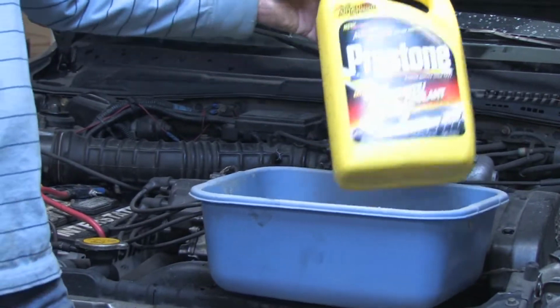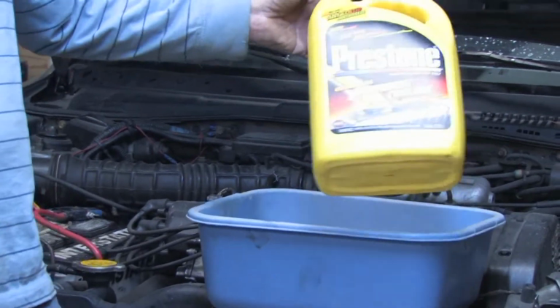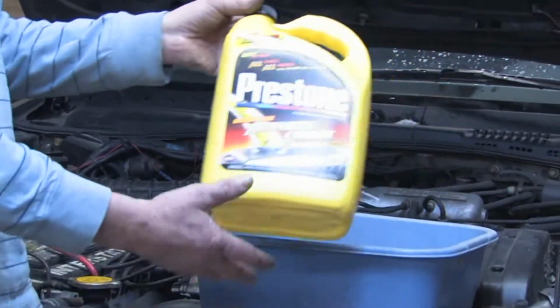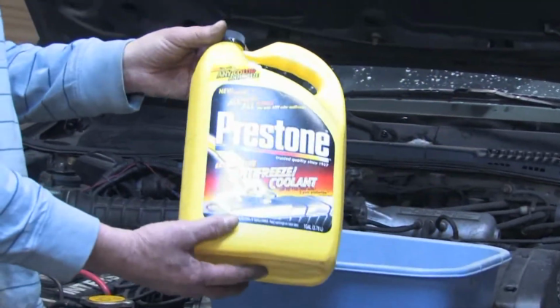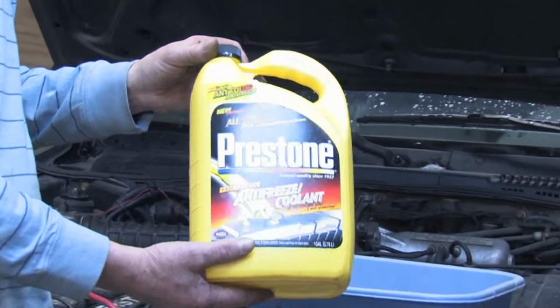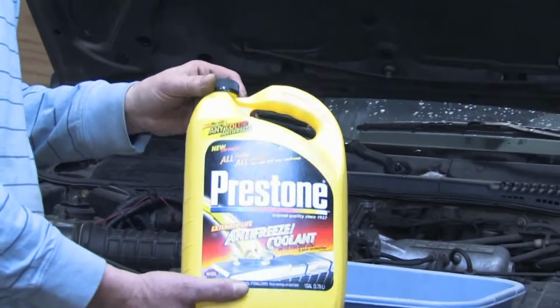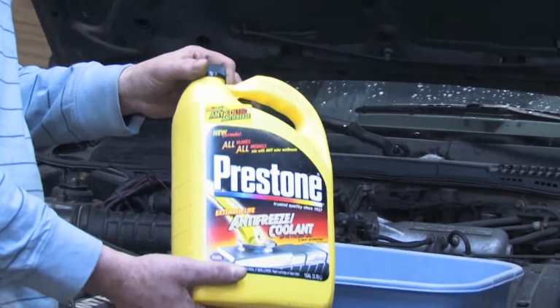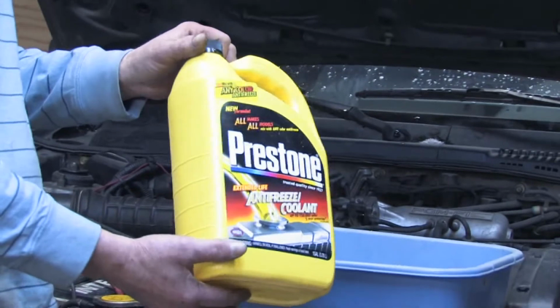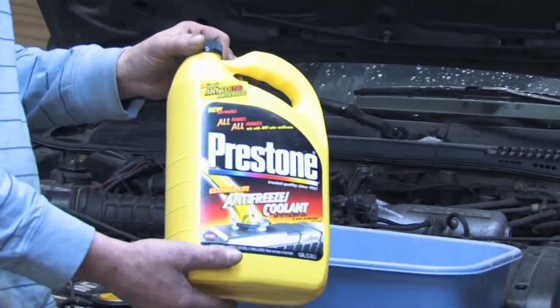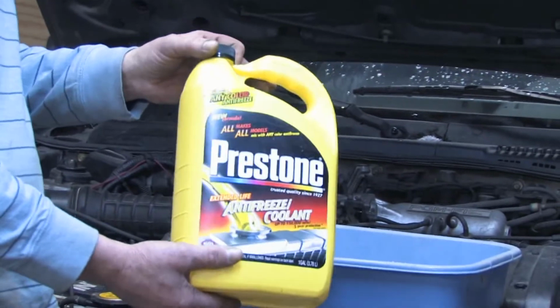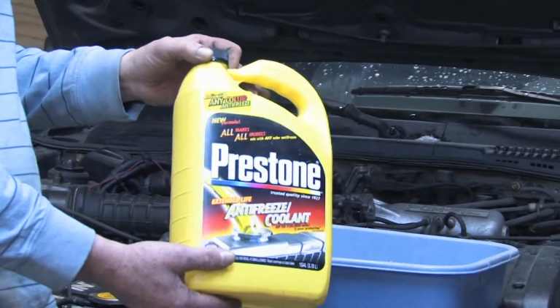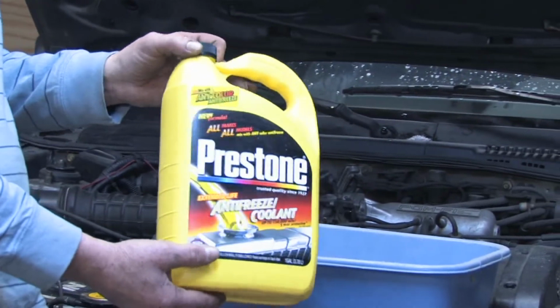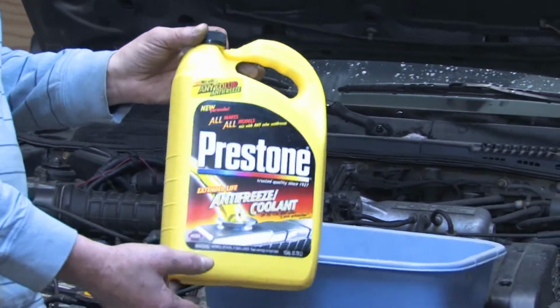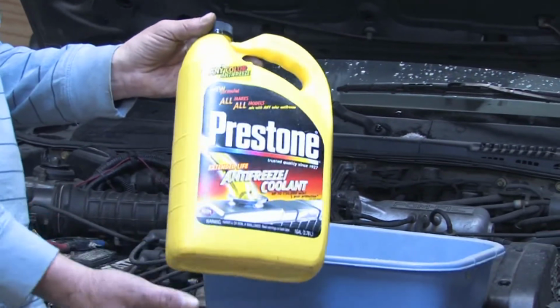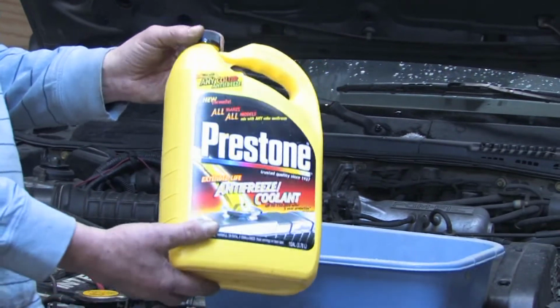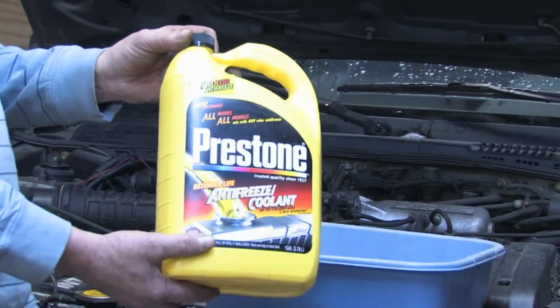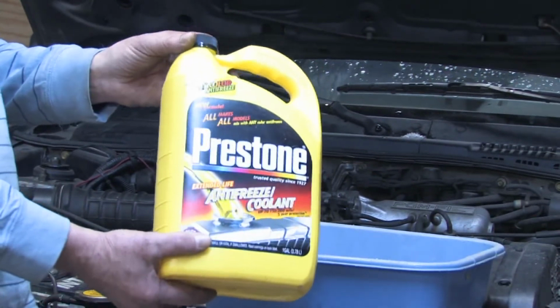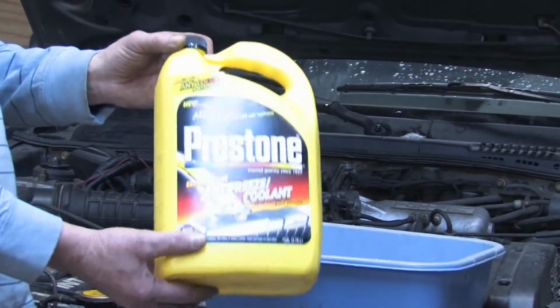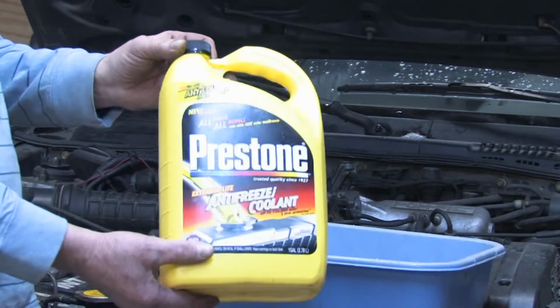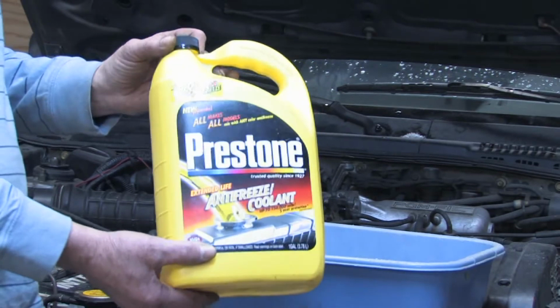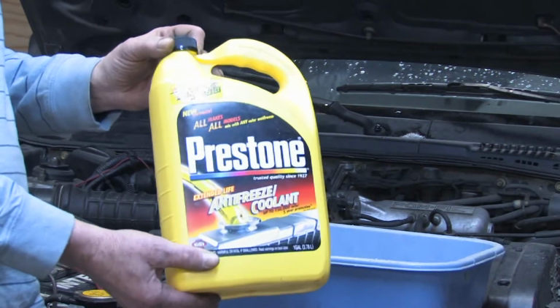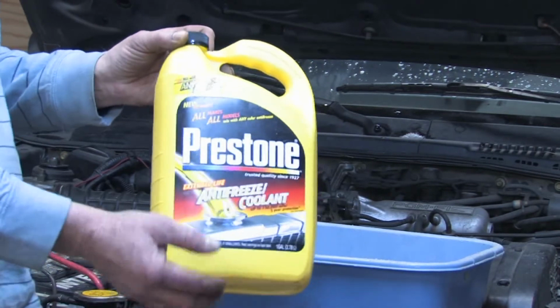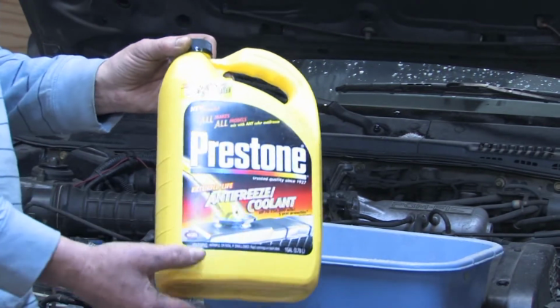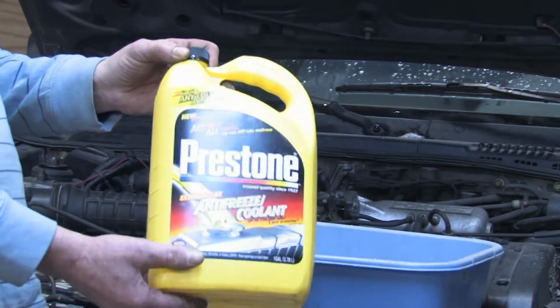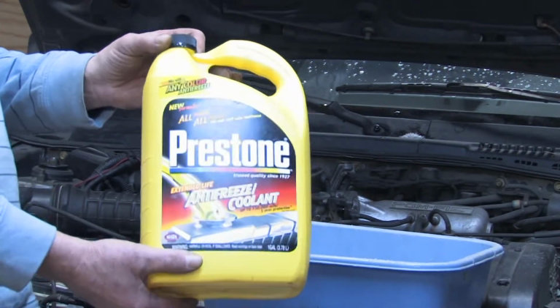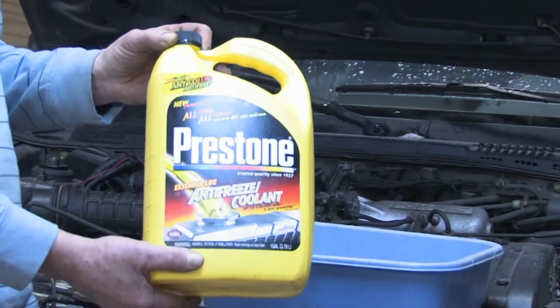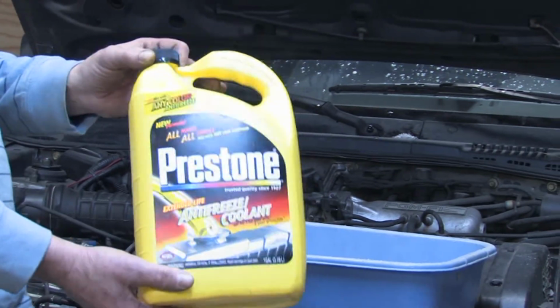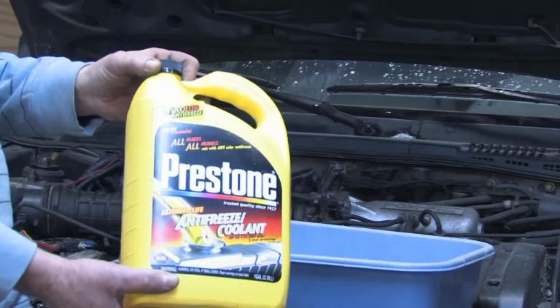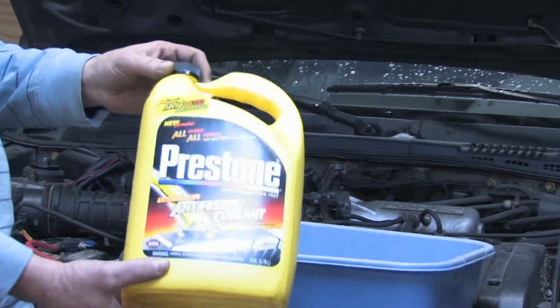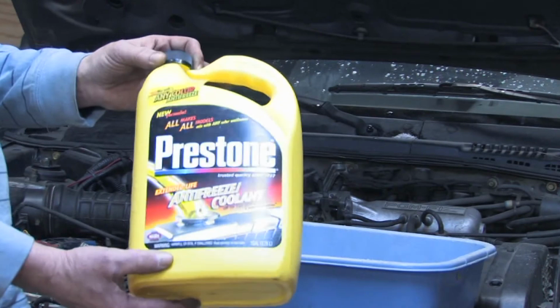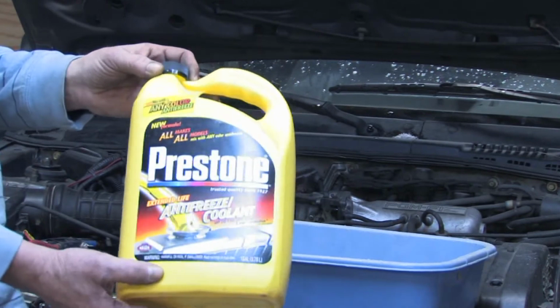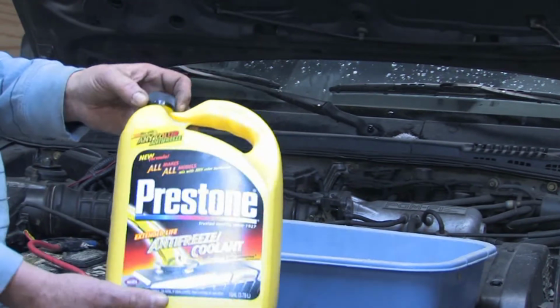If you get the antifreeze in the pure form you're going to want to make sure you mix it. A good mixture ratio is a 50-50 ratio and that will protect you up to about minus 34. If you need better cooling protection or freezing protection than that, mix it at a 70-30 ratio. But don't exceed that ratio.